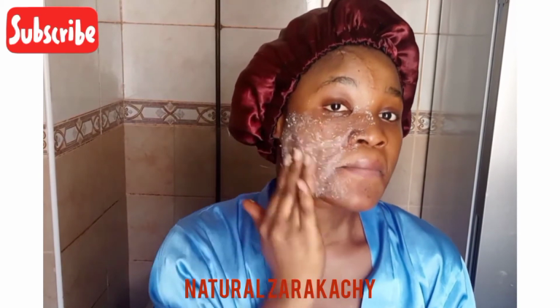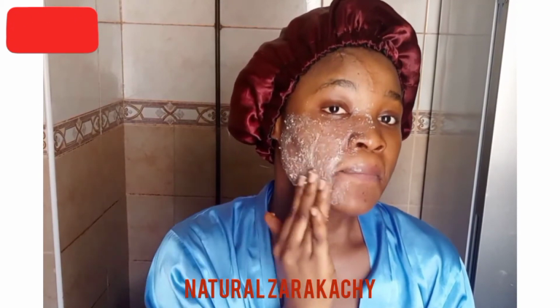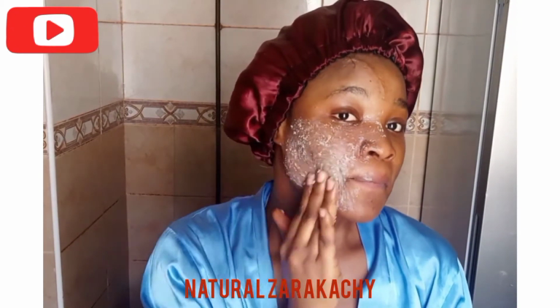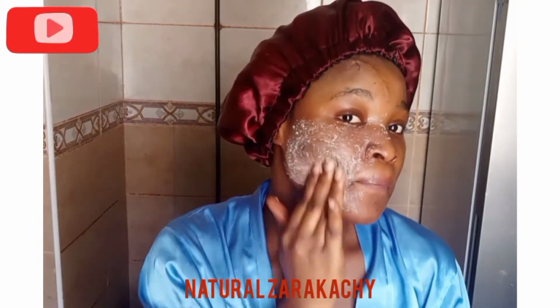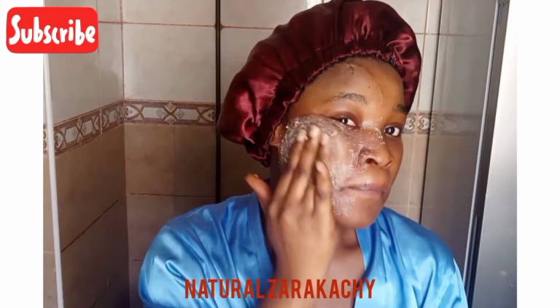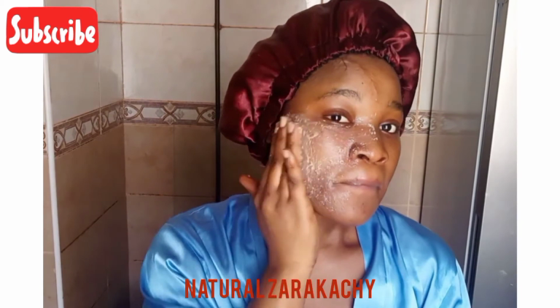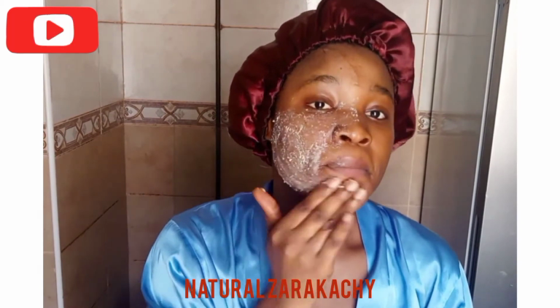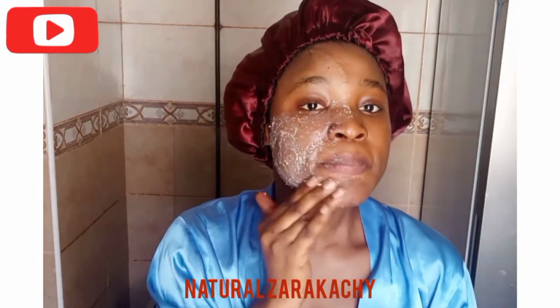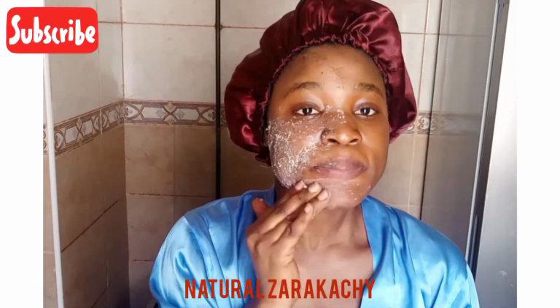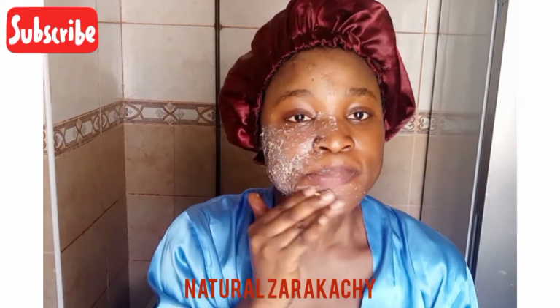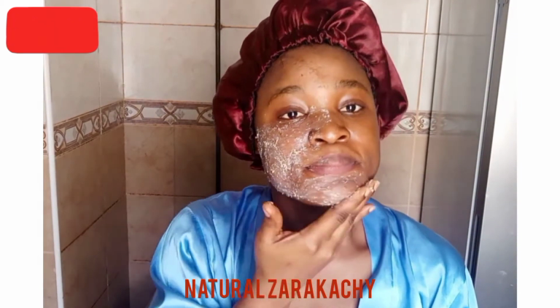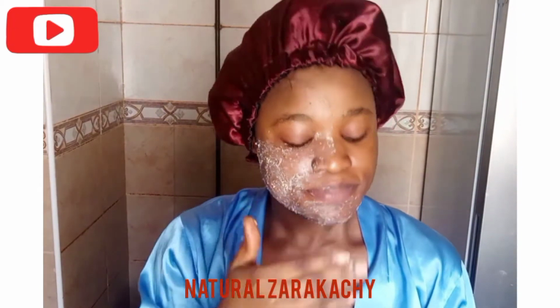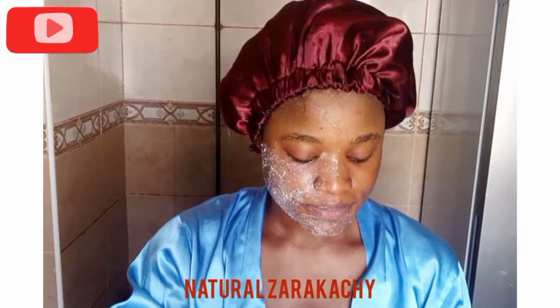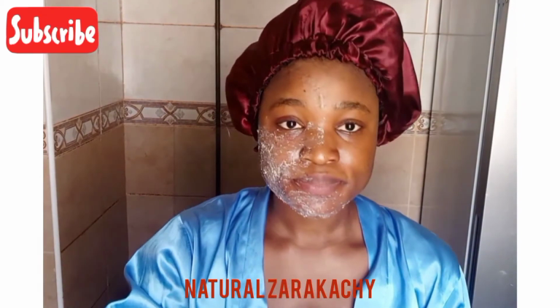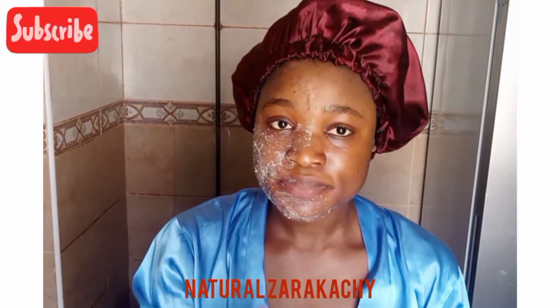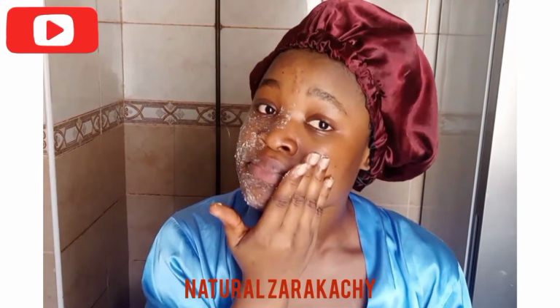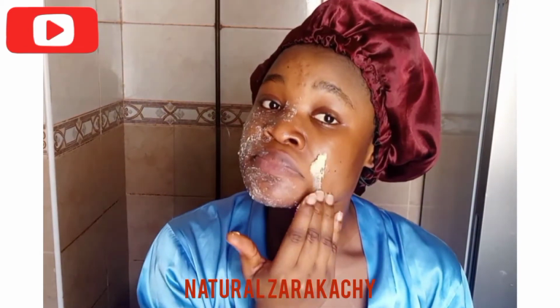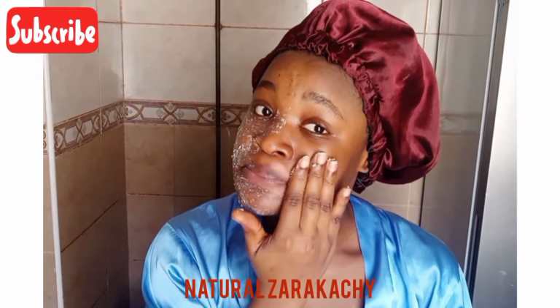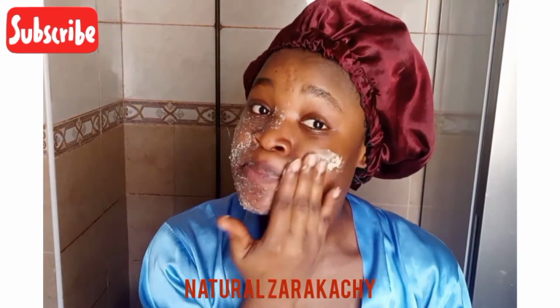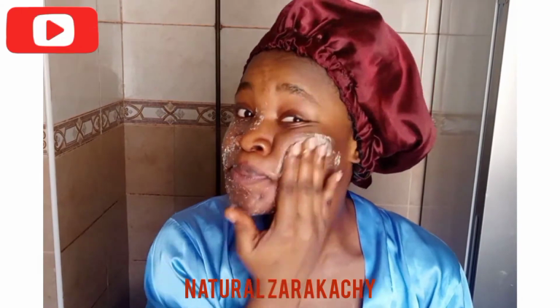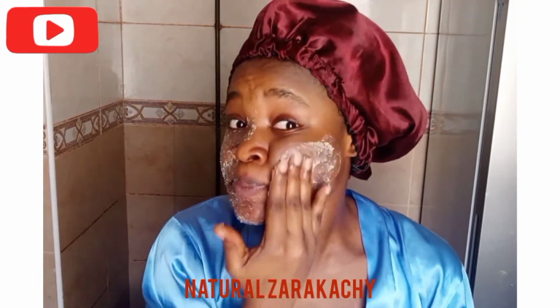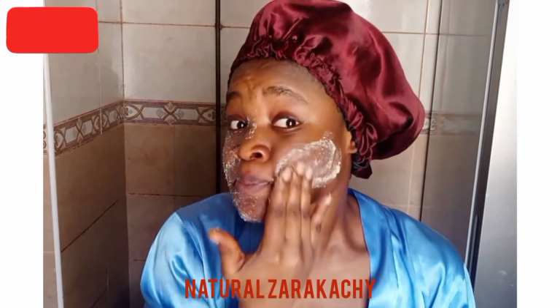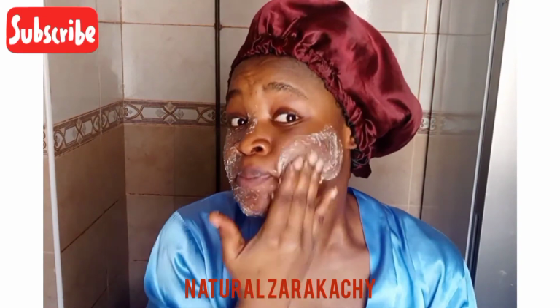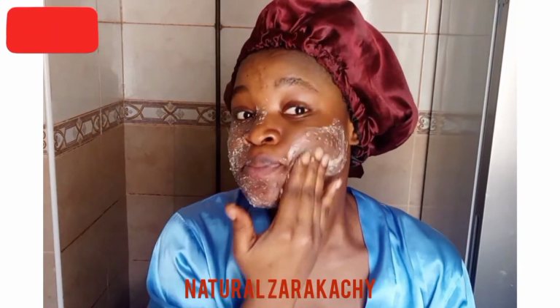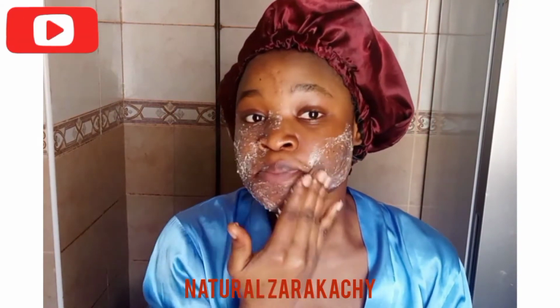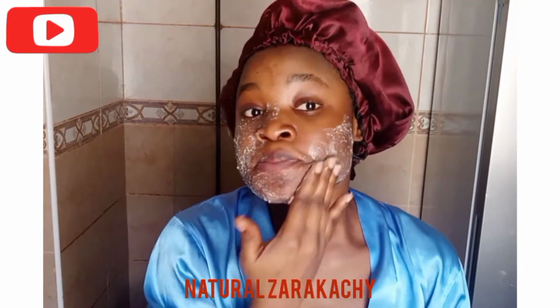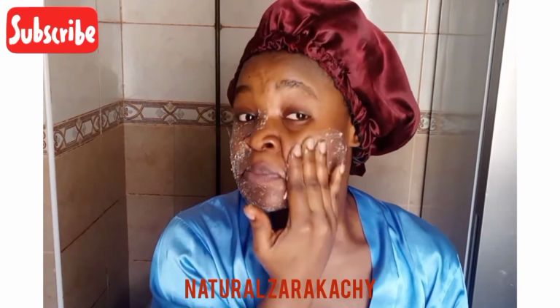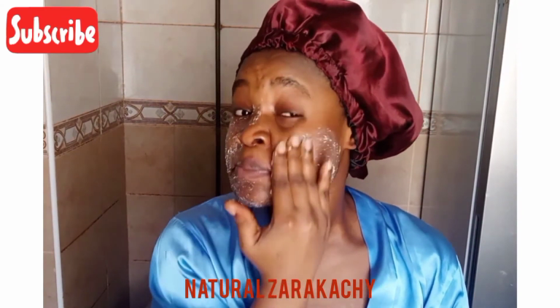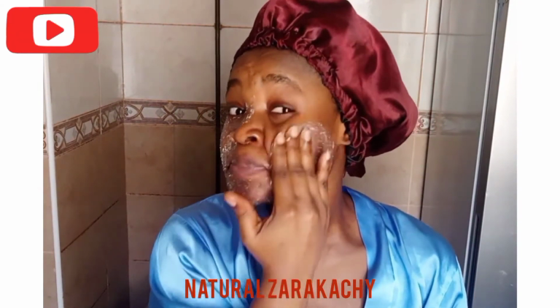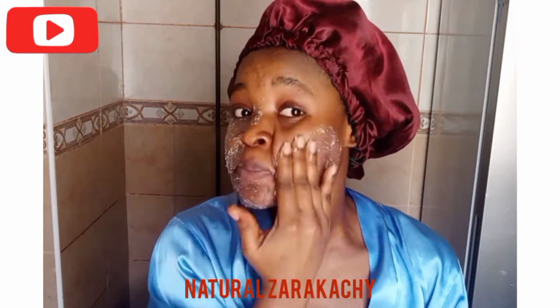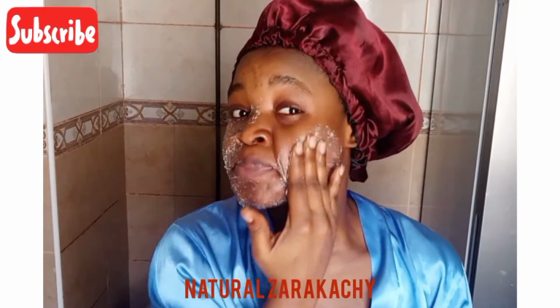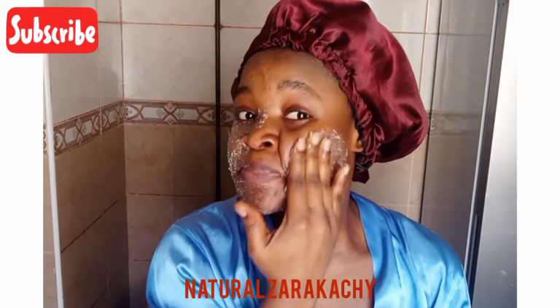Just apply it and massage it in a circular motion, and be gentle. This mask works as both a scrub and a mask — it has two purposes.